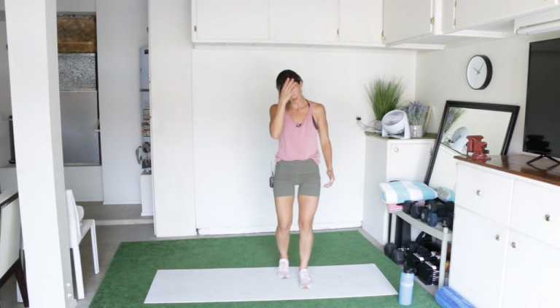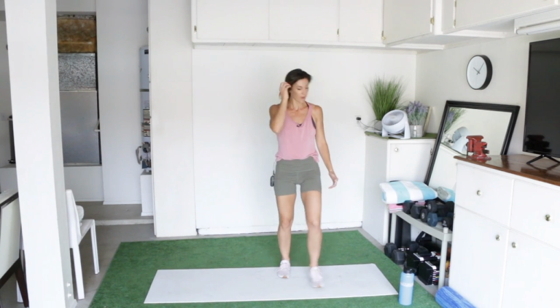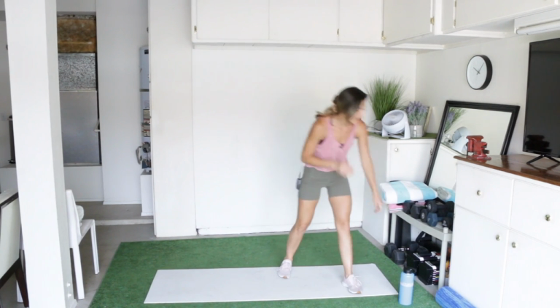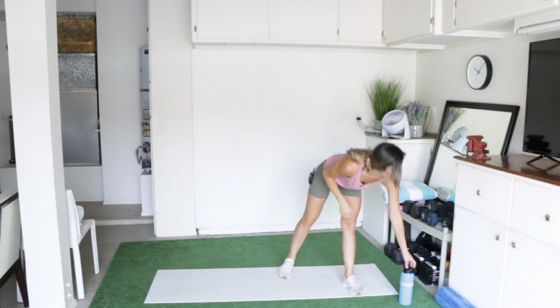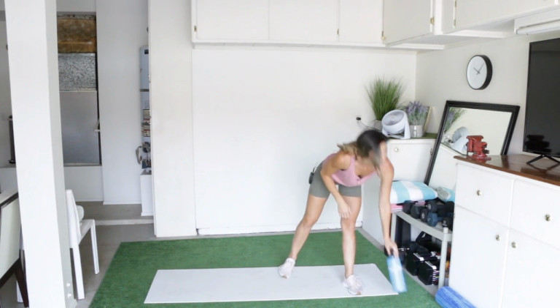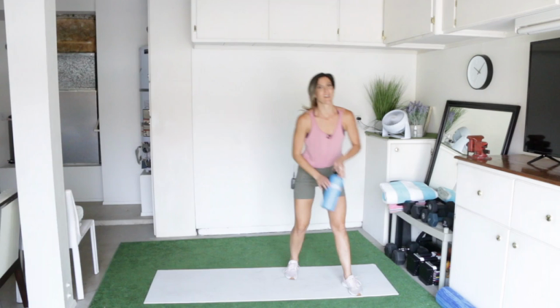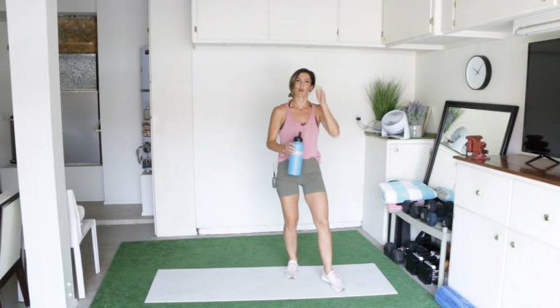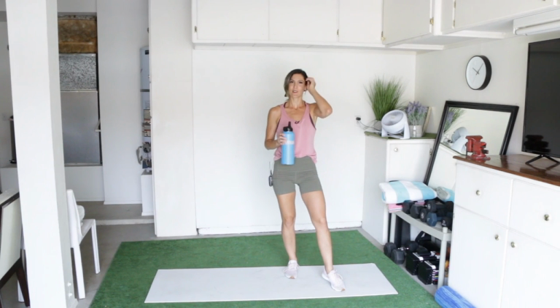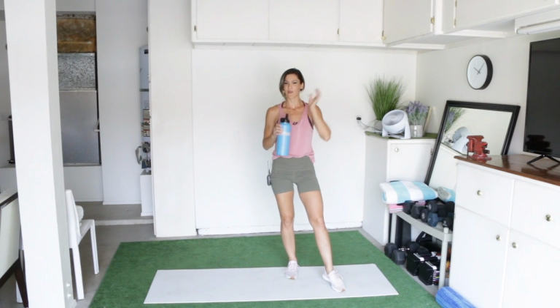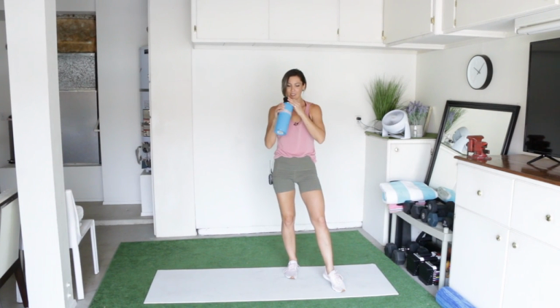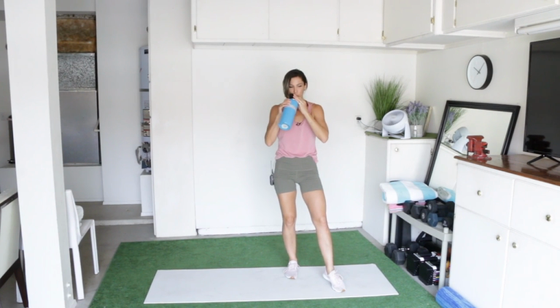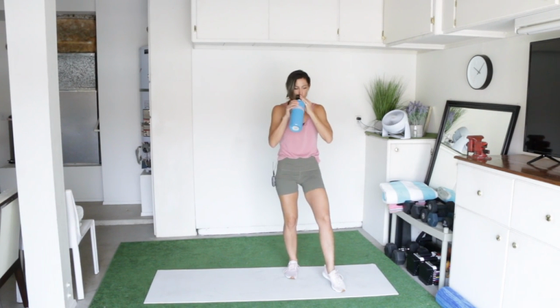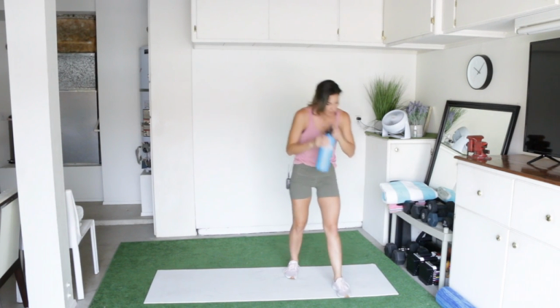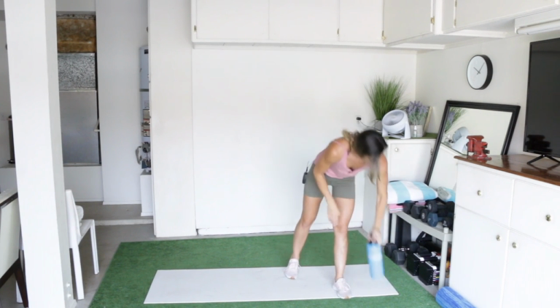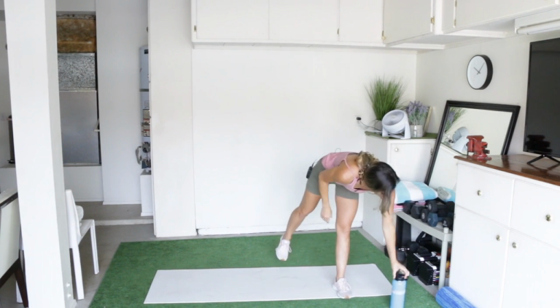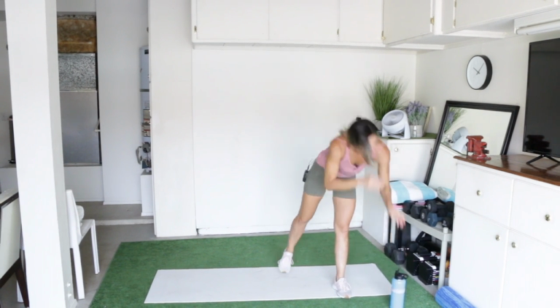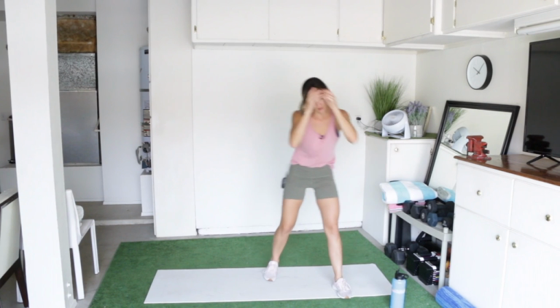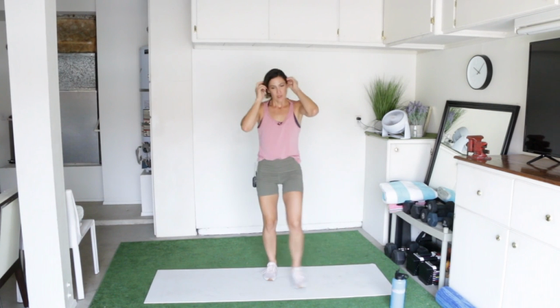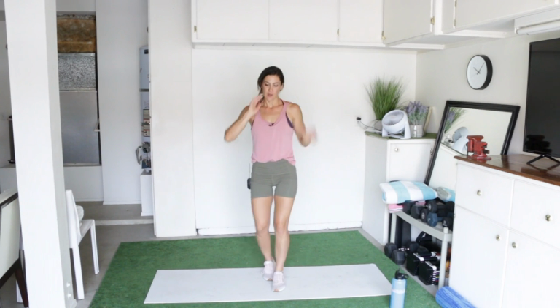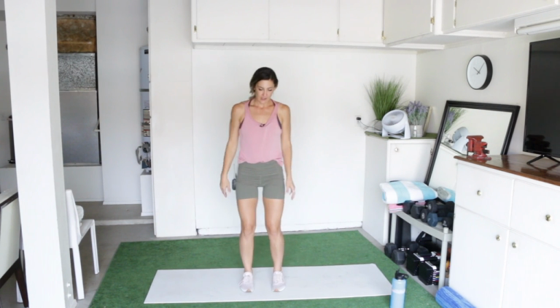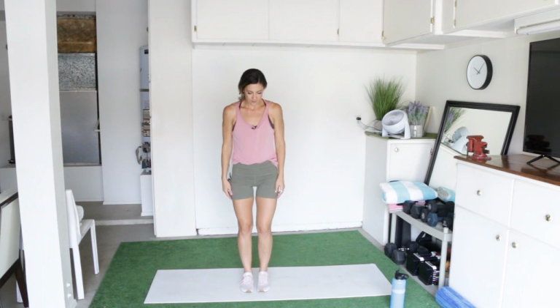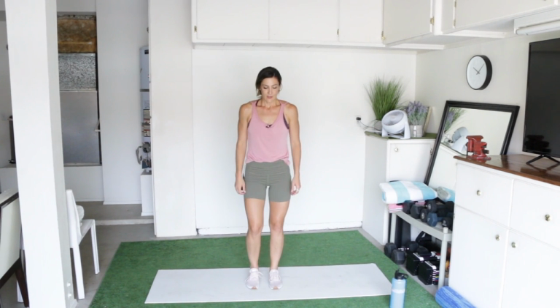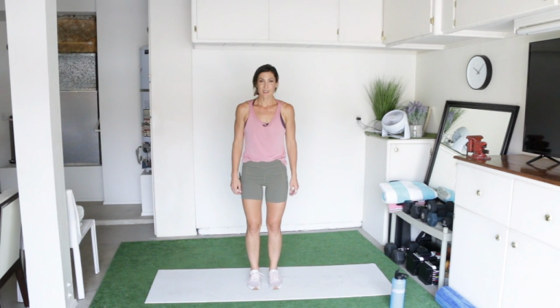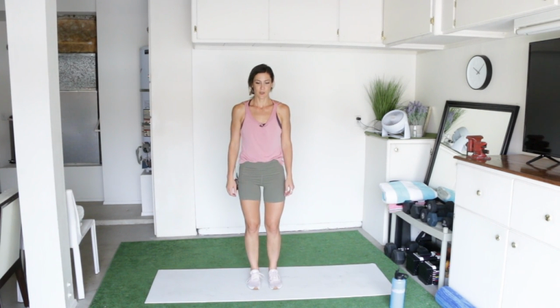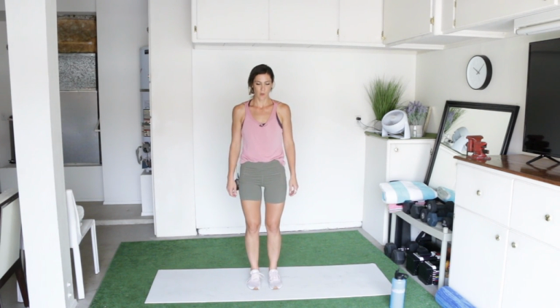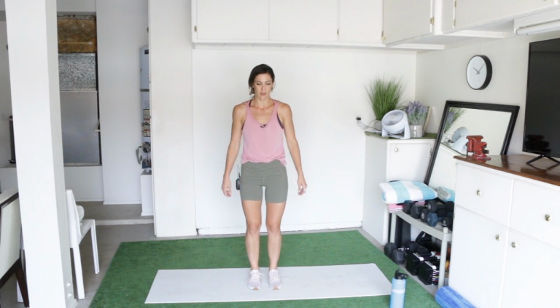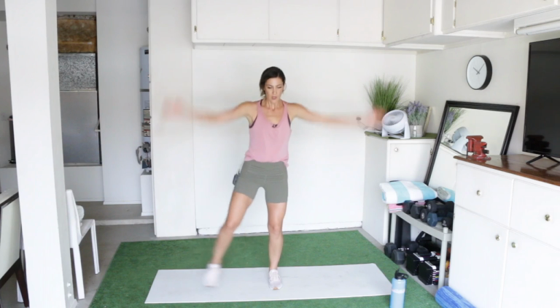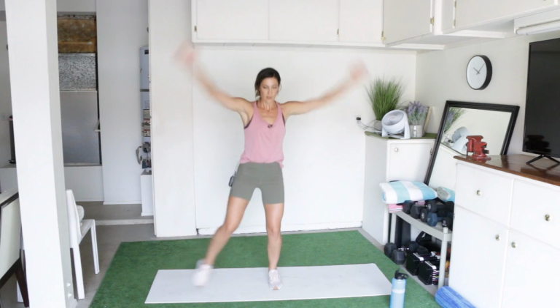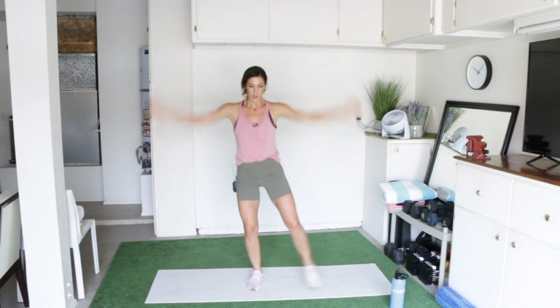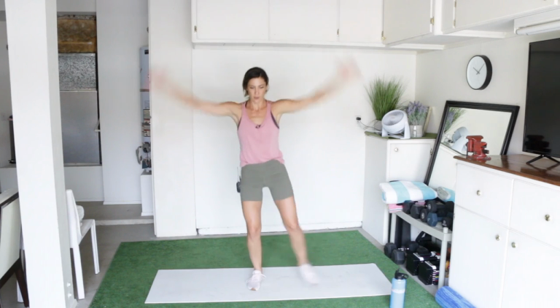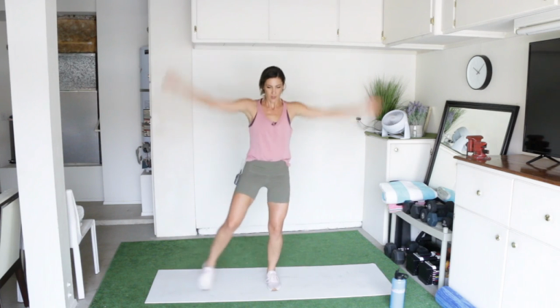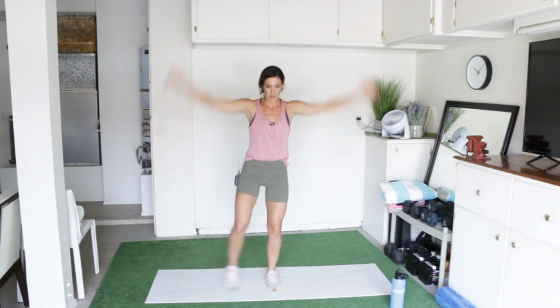You've just finished the circuit of four exercises. This is where I want you taking your water breaks in between circuits, but not in between exercises. So wait until you complete all four, and then grab that water. We're going to go on to round two, 18 reps per move, starting with the jacks — 18 reps. Let's go.